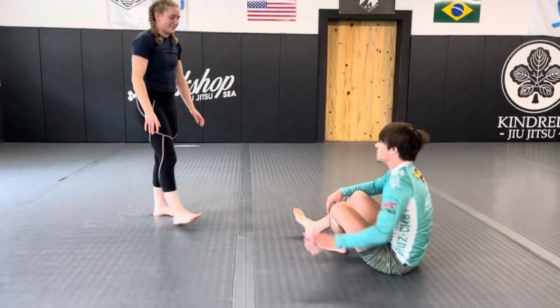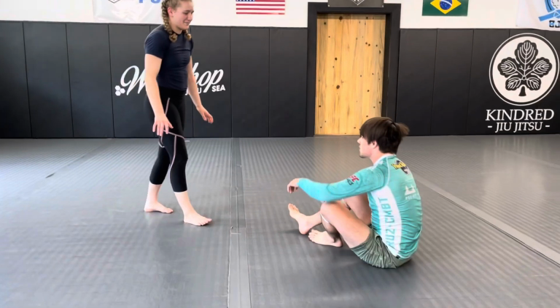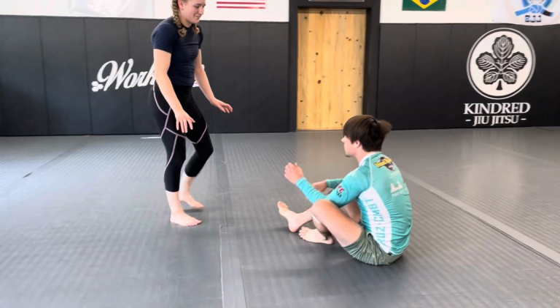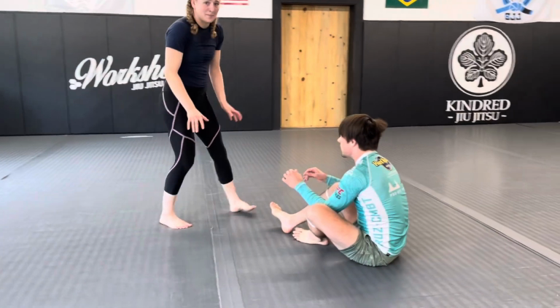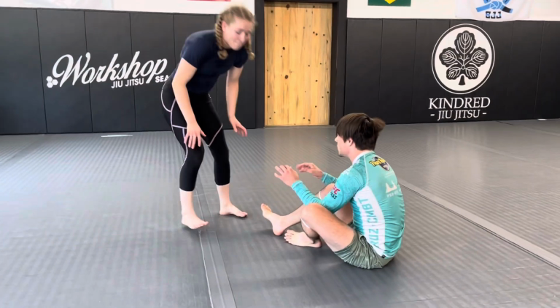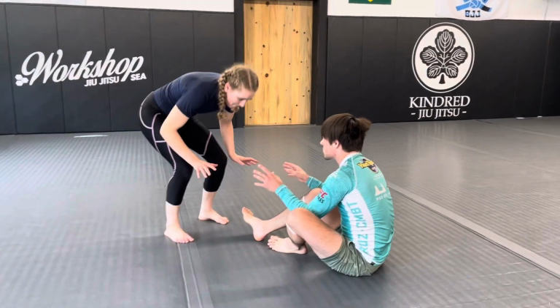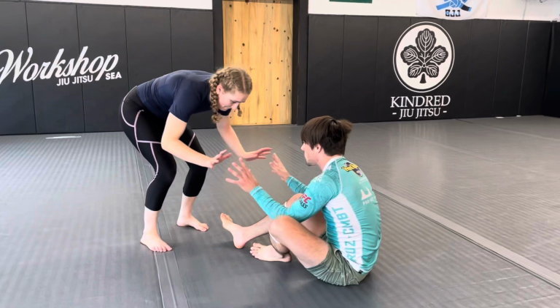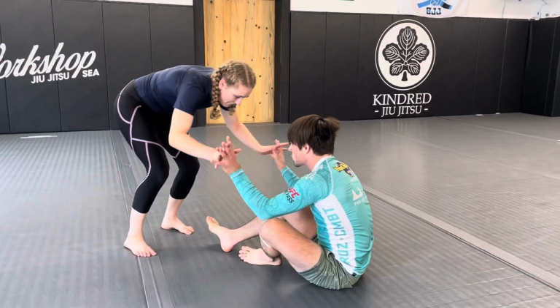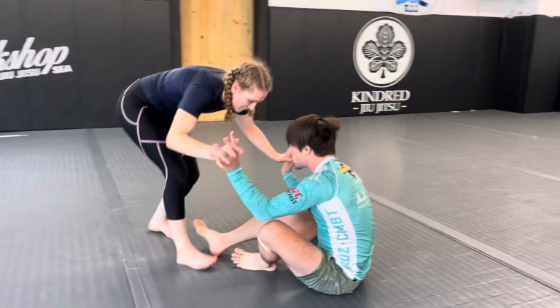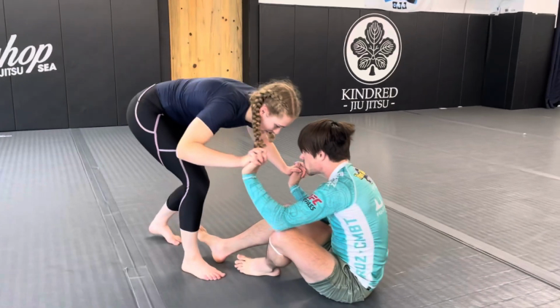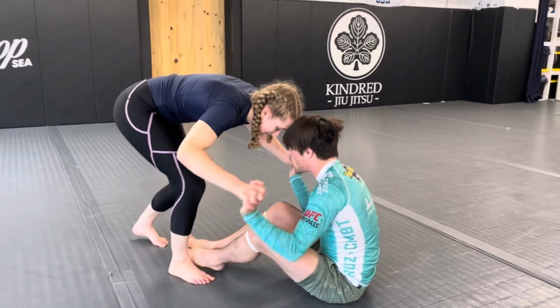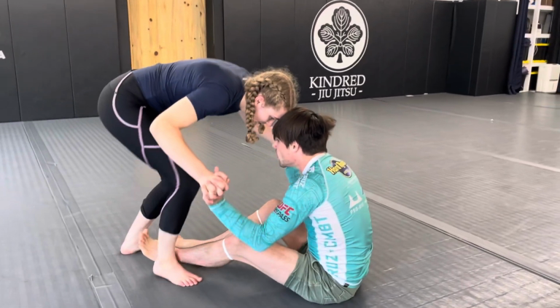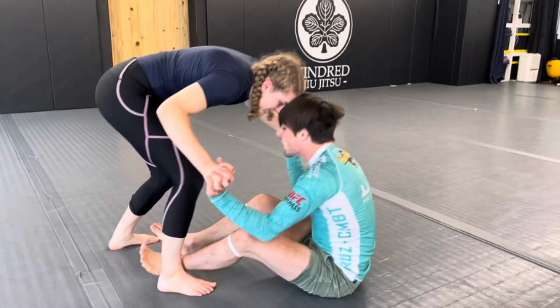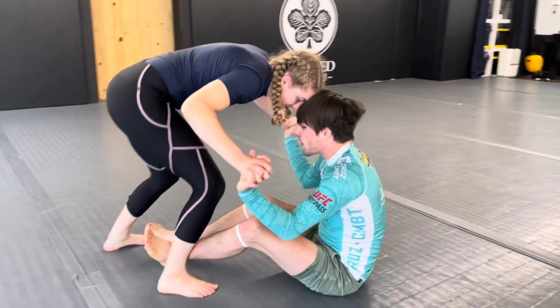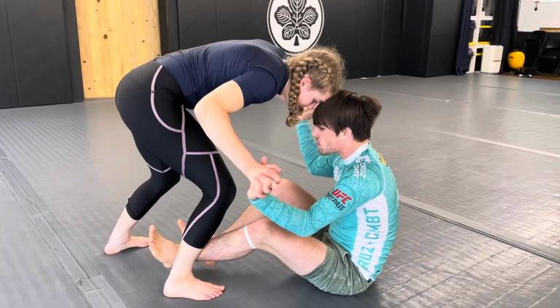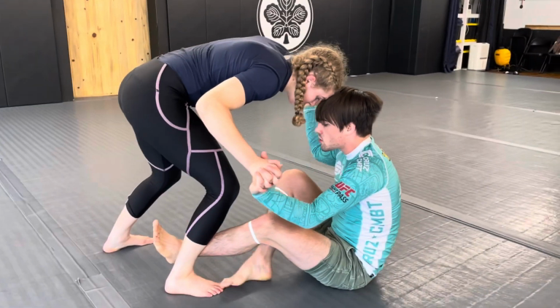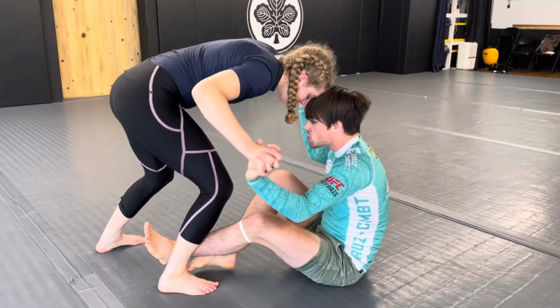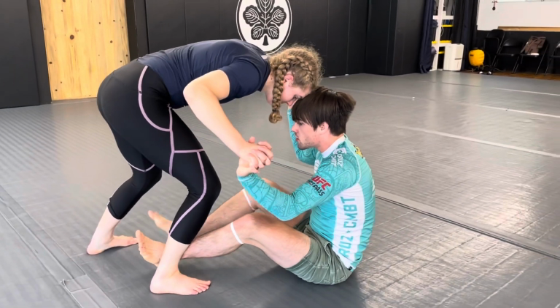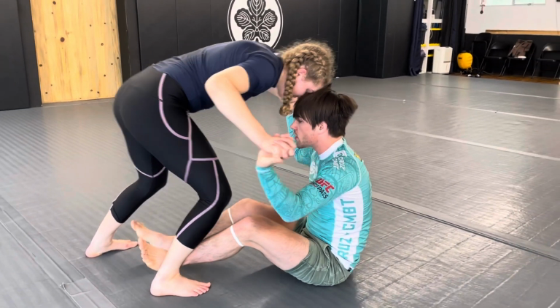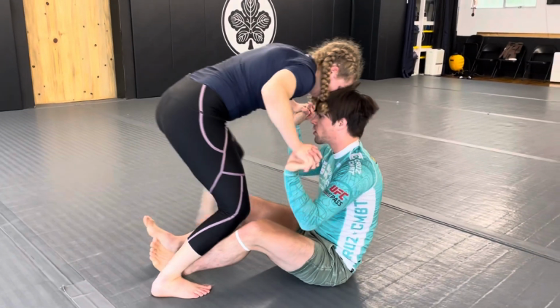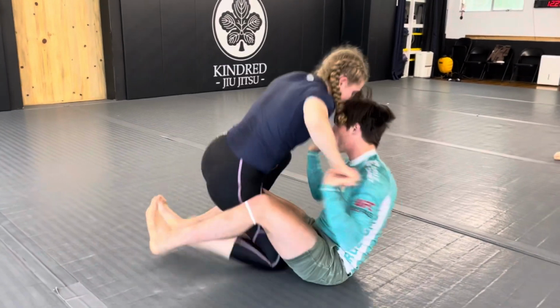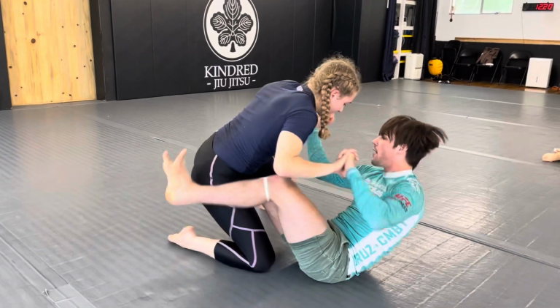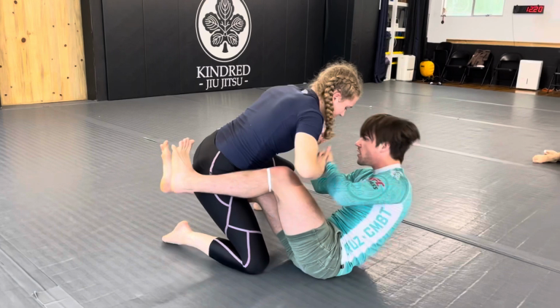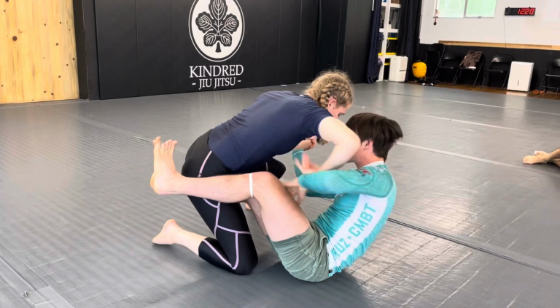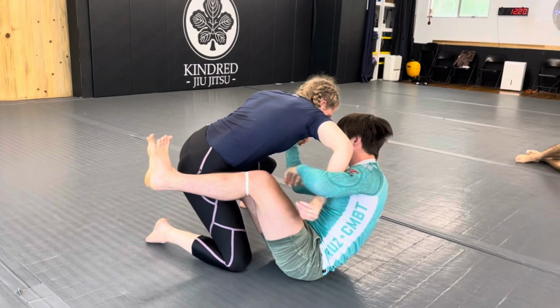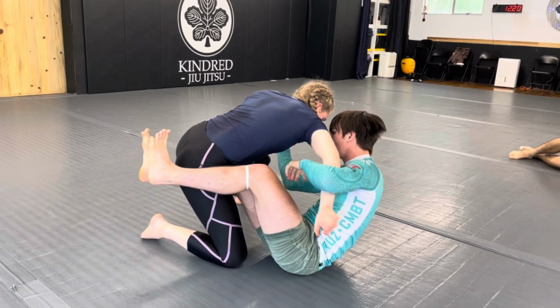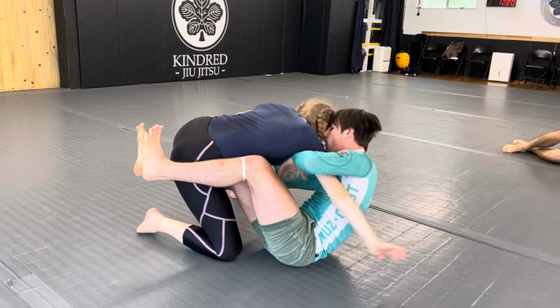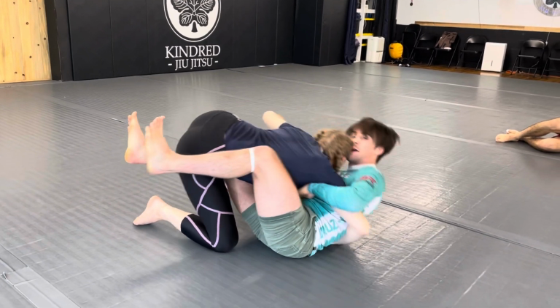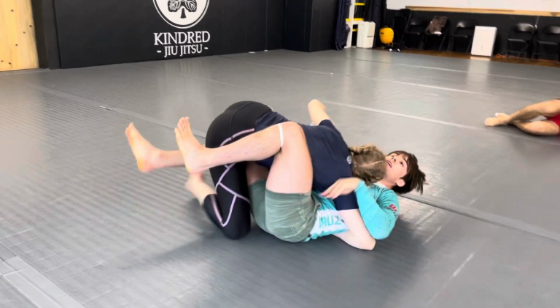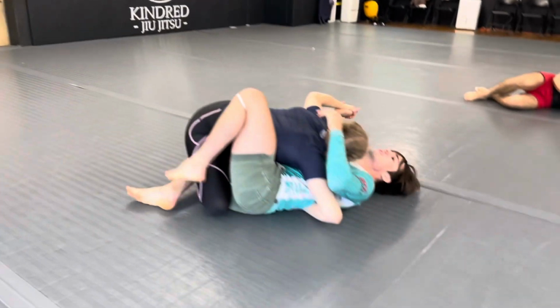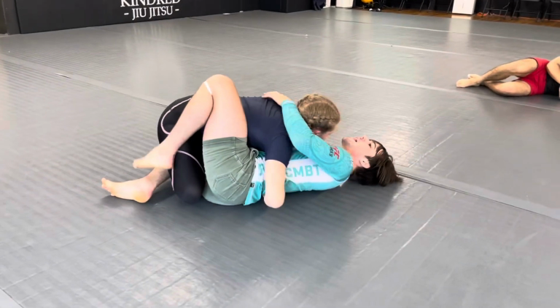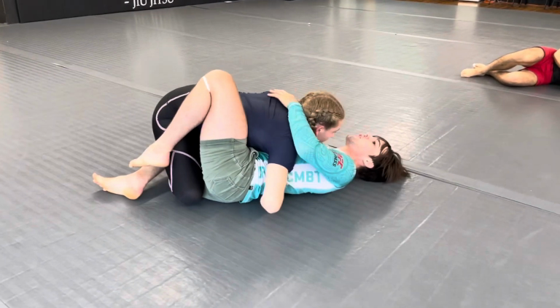Asa is going to be entering in, wrist to wrist, shin to shin. She's going to hit her knee on the mat, get her head lower, dropping it to half guard.